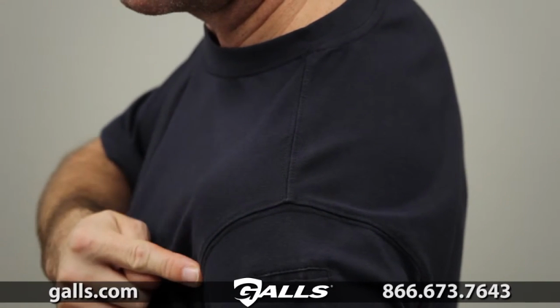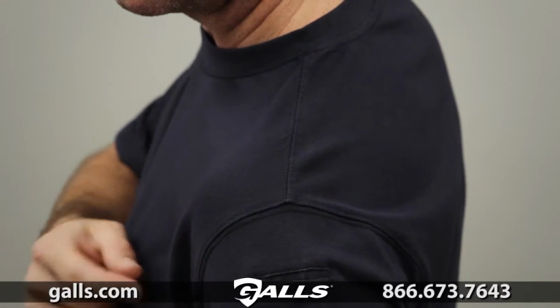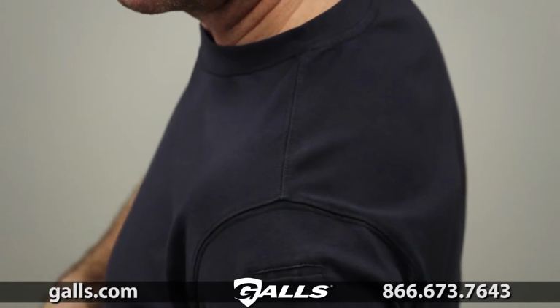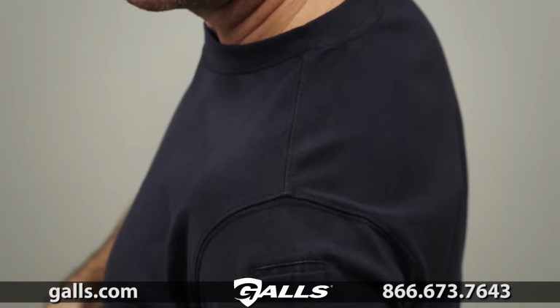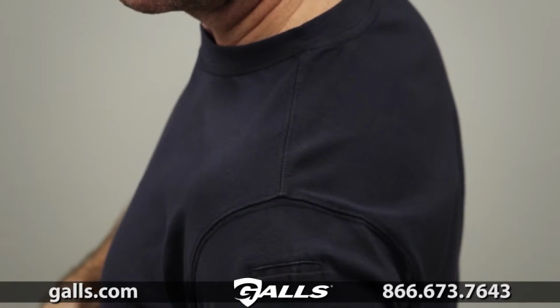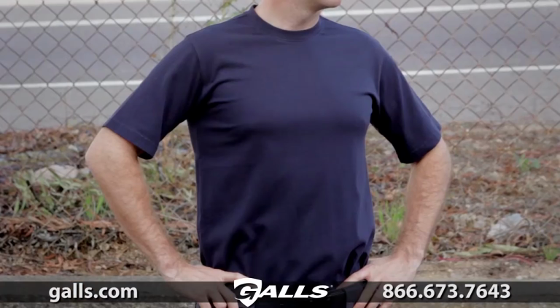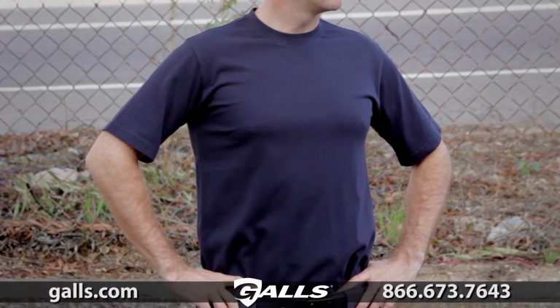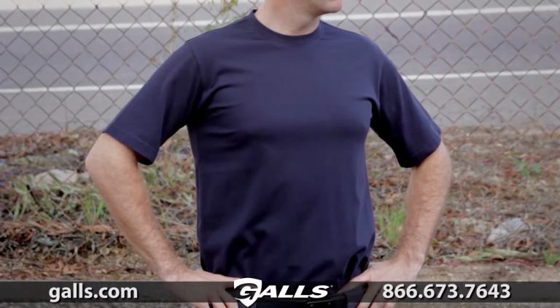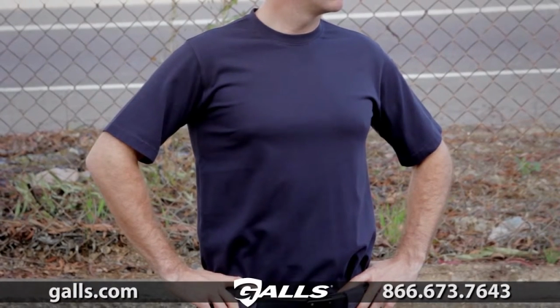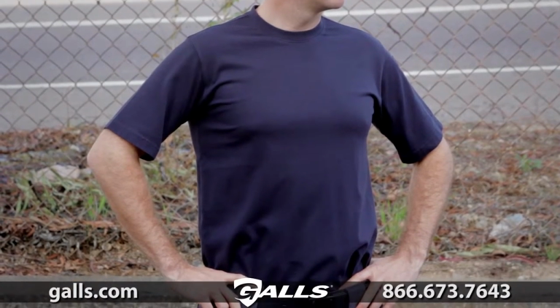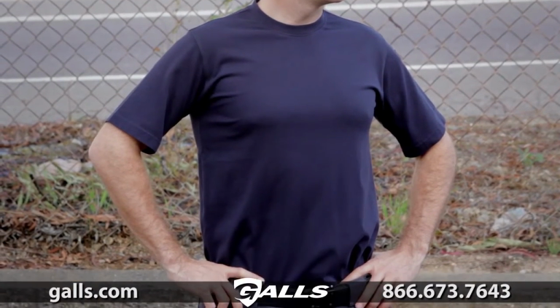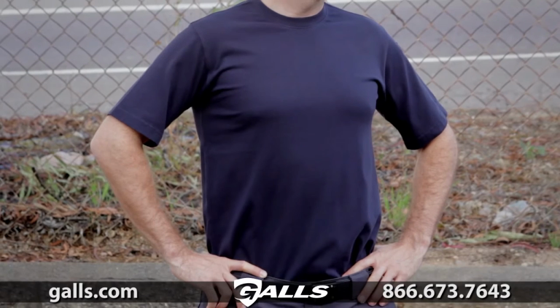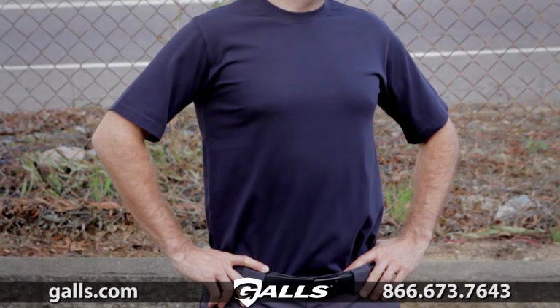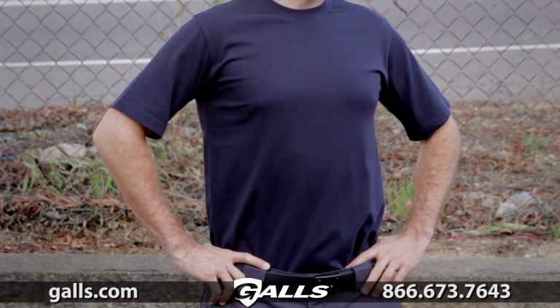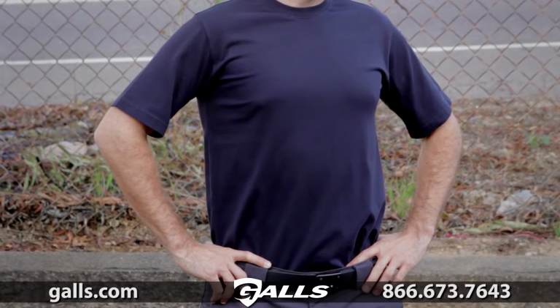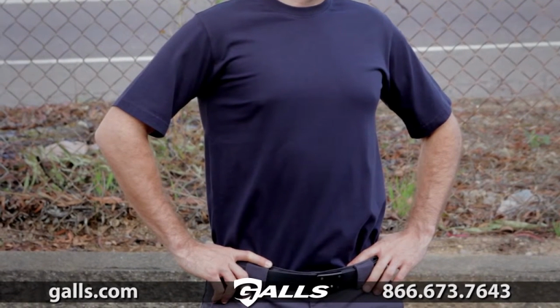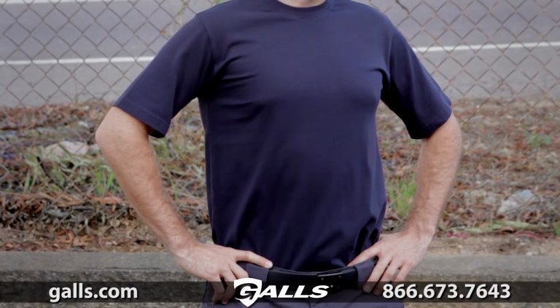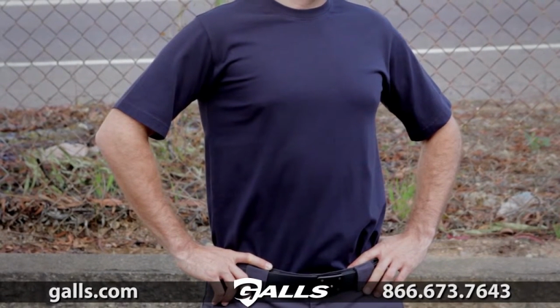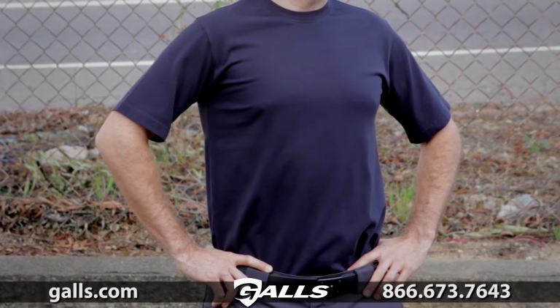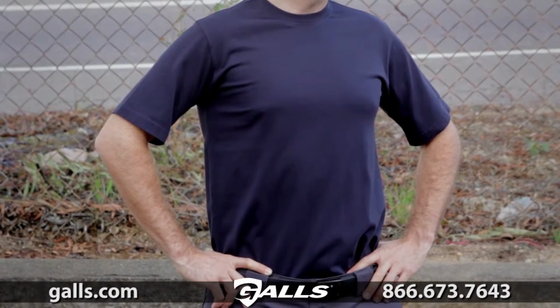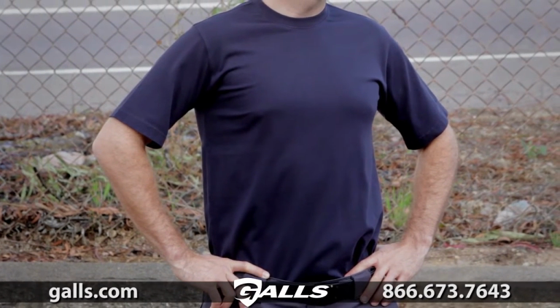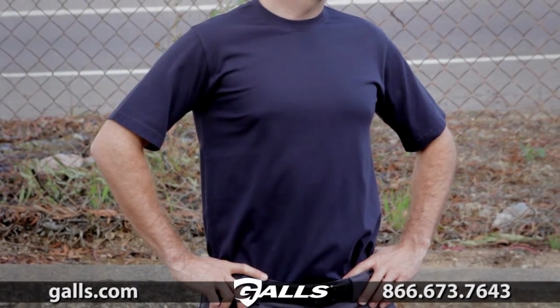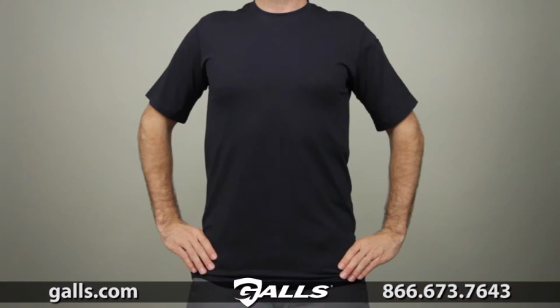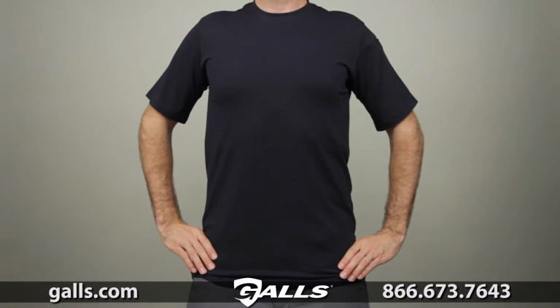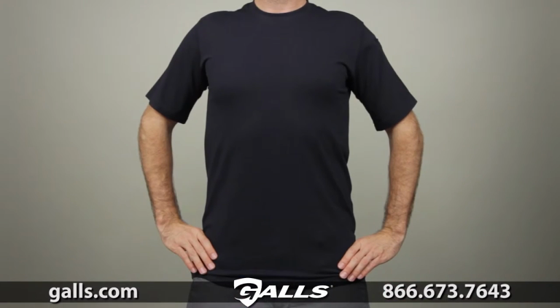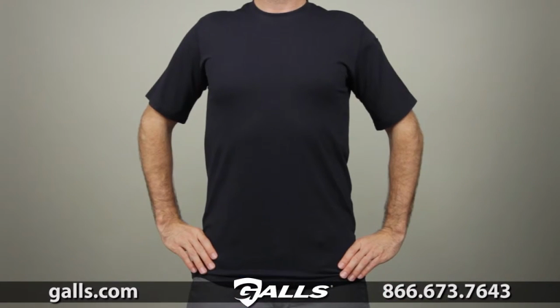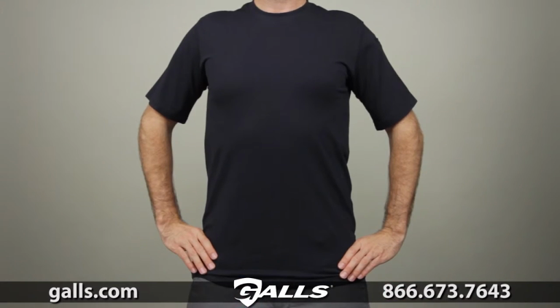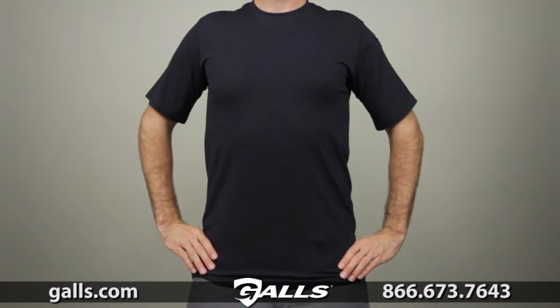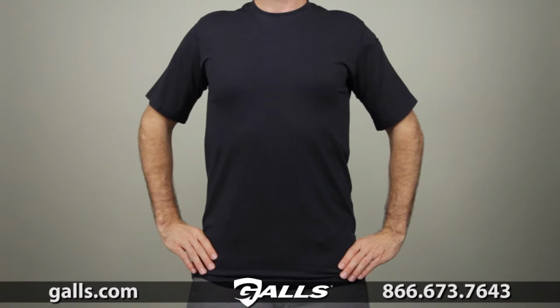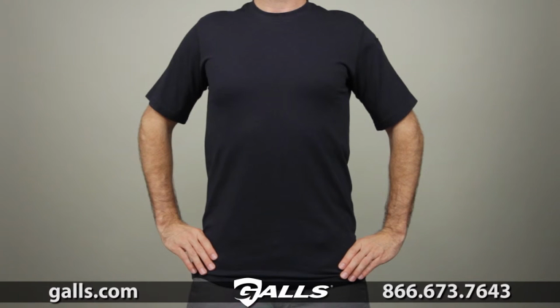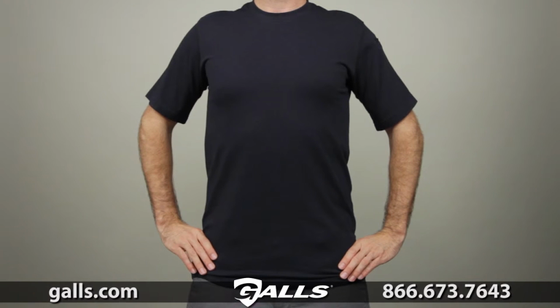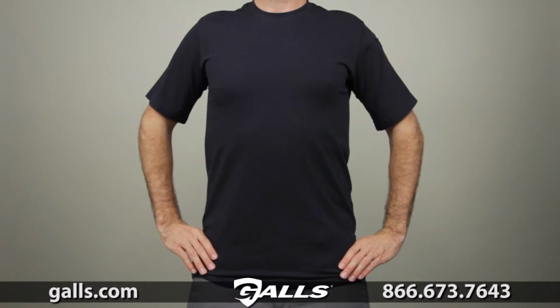The double needle tailoring at the shoulder increases garment strength to withstand rugged use. The moisture wicking fabric will keep you cool and dry. This is the 5.11 short sleeve professional t-shirt.